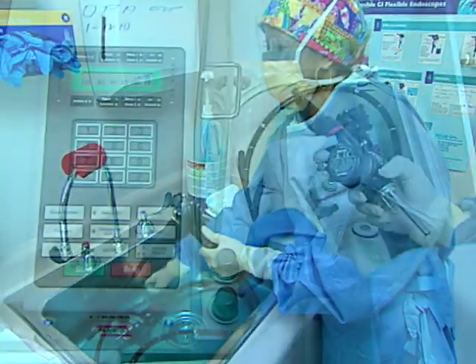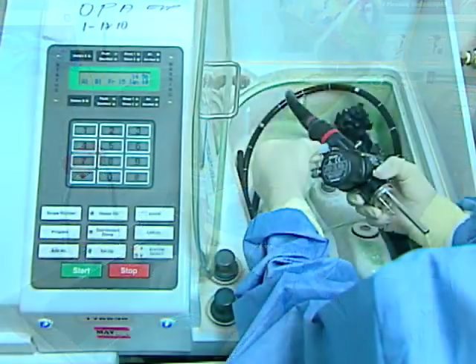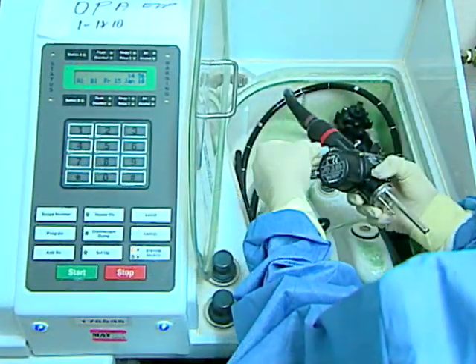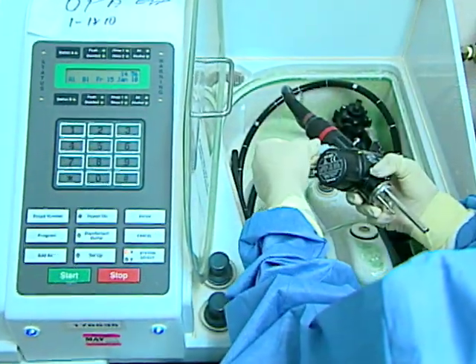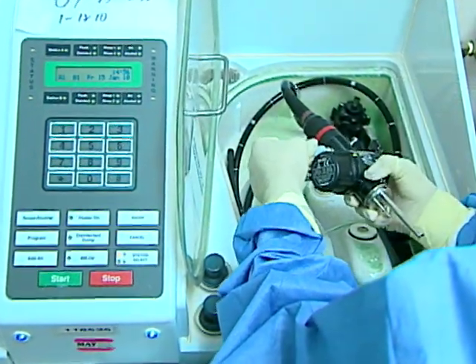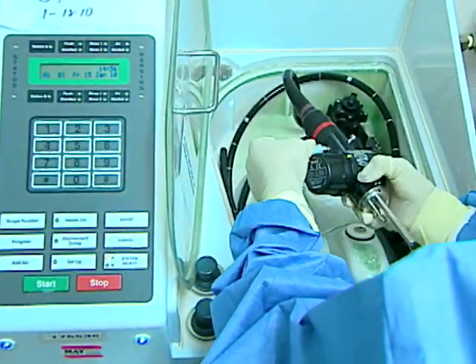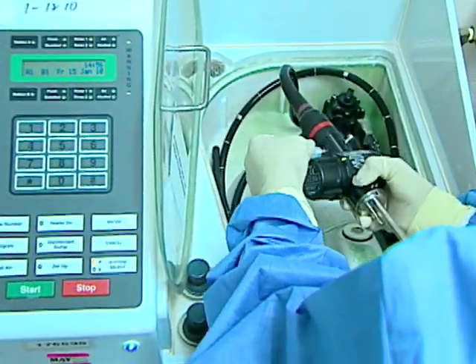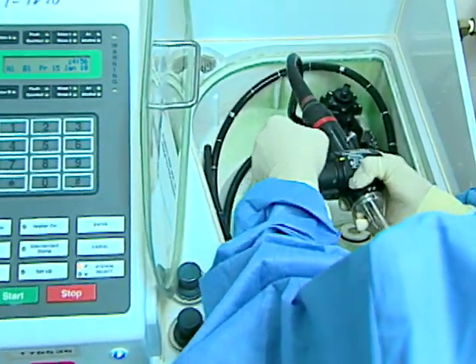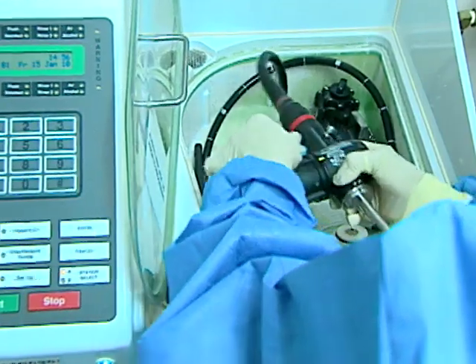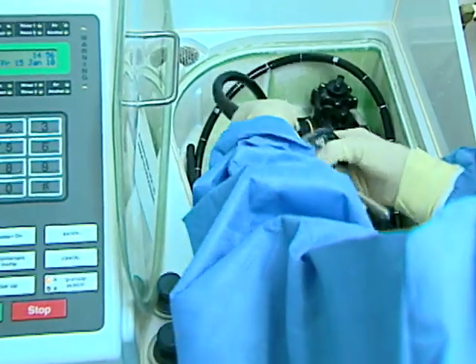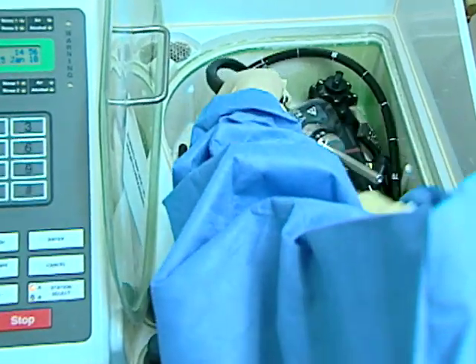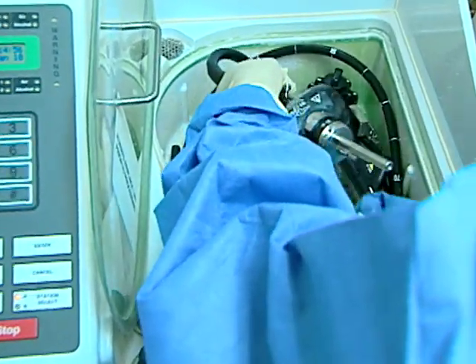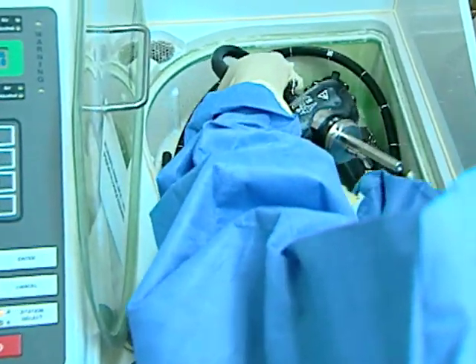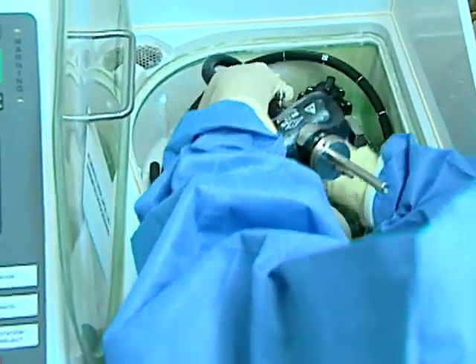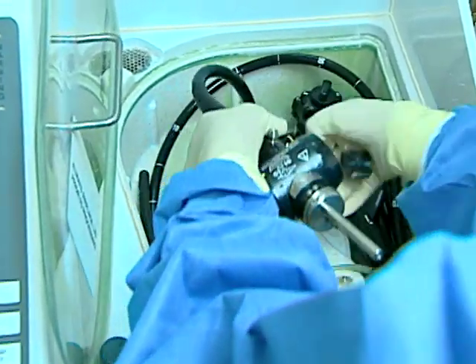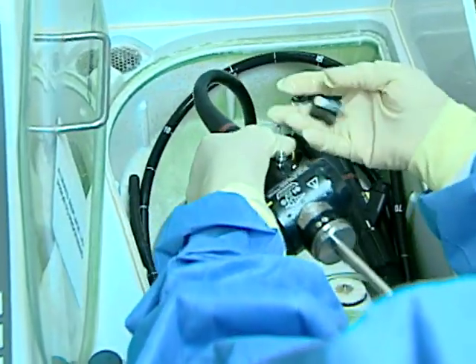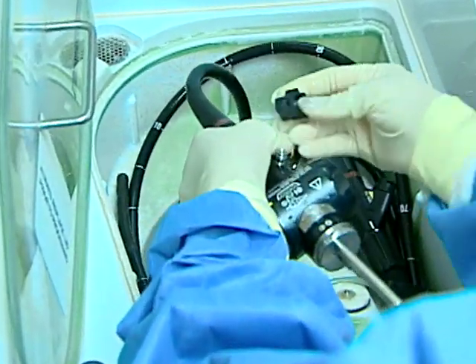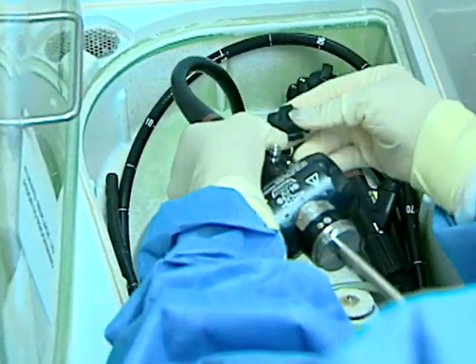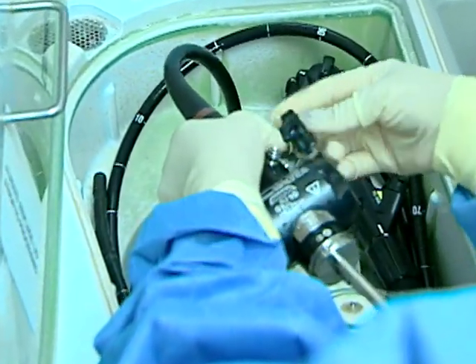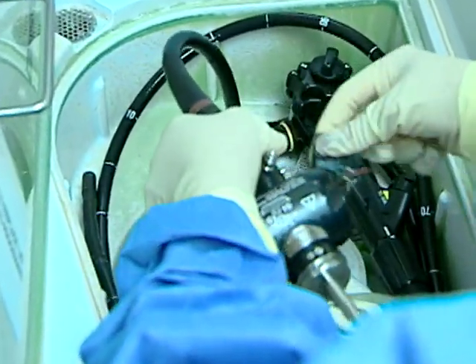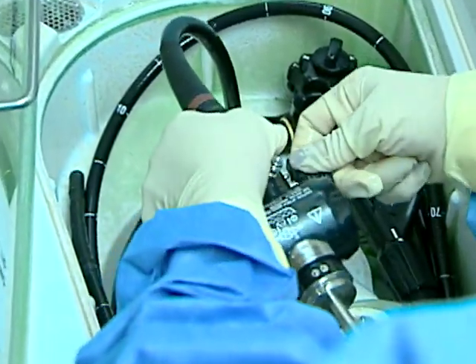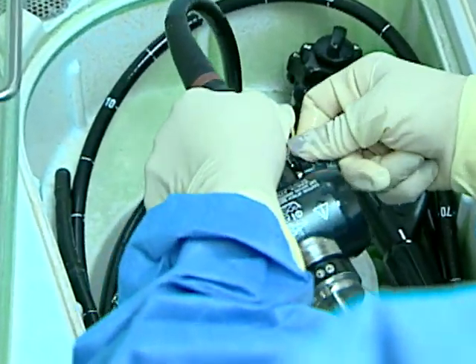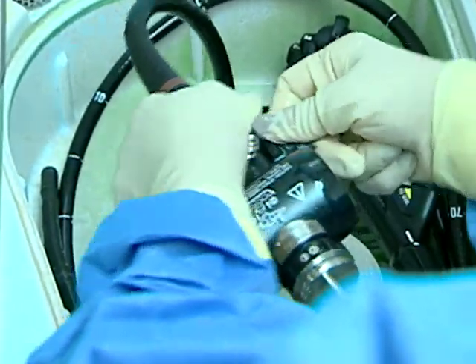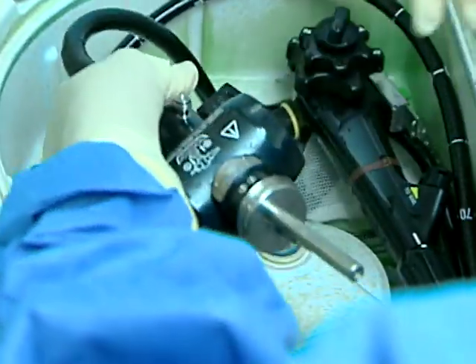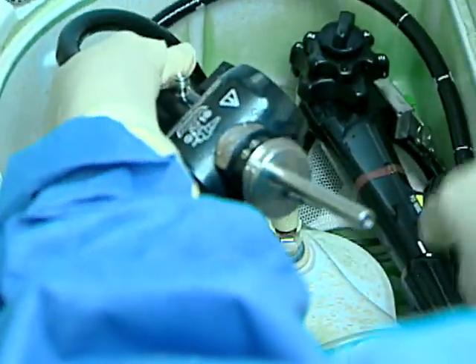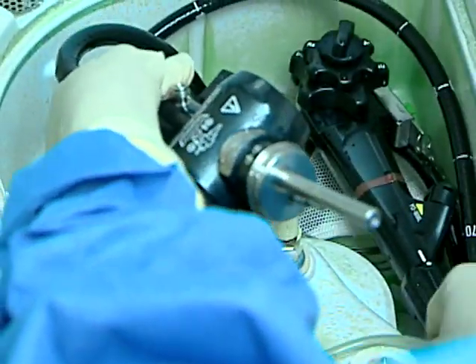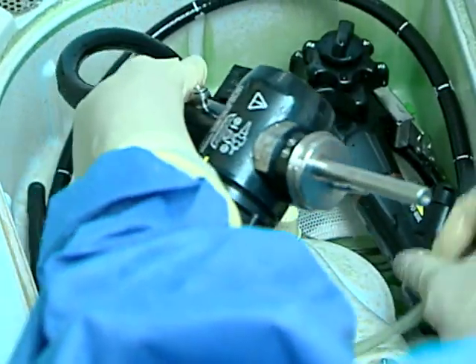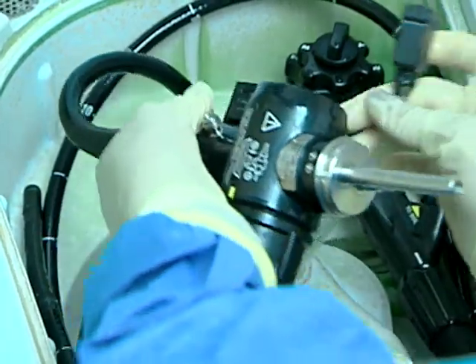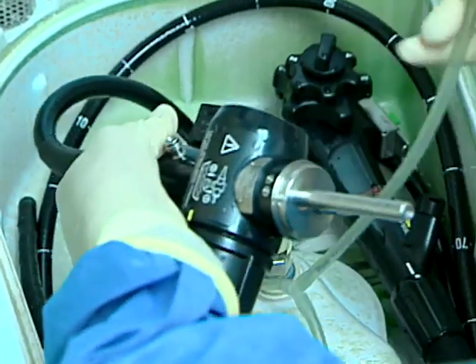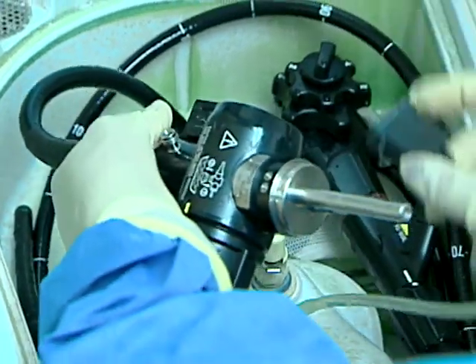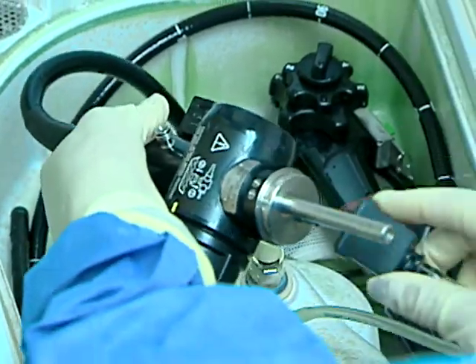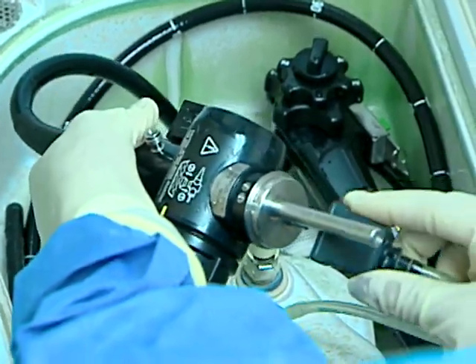Be sure your automatic endoscope reprocessor or sterilizer is compatible with the endoscope and that the connecting parts of these devices fit properly.